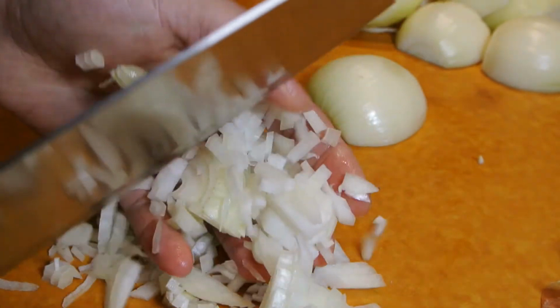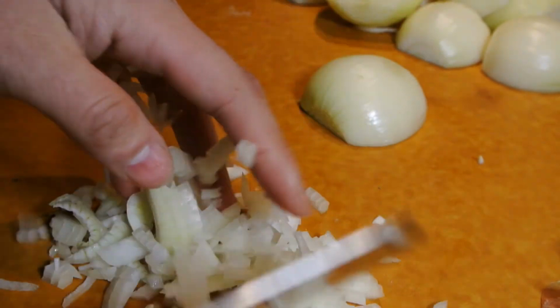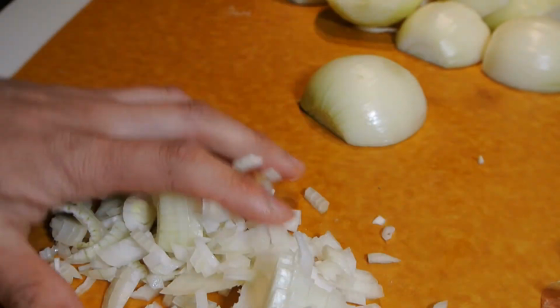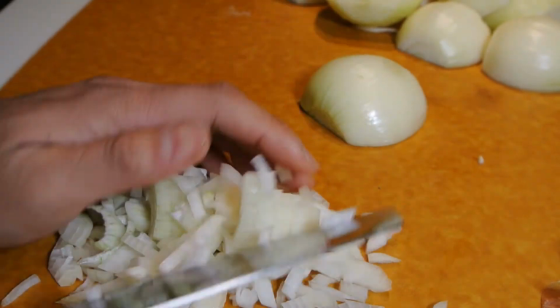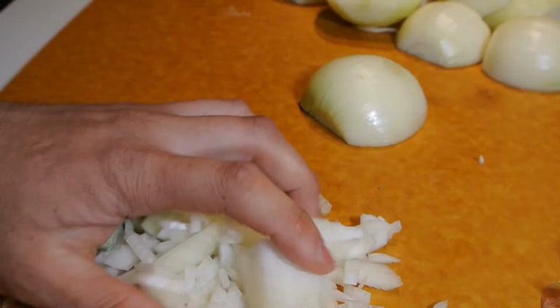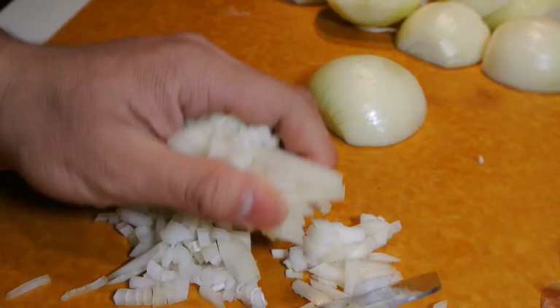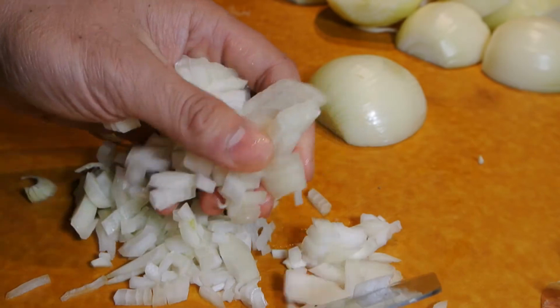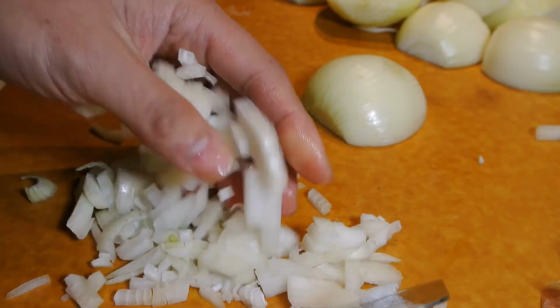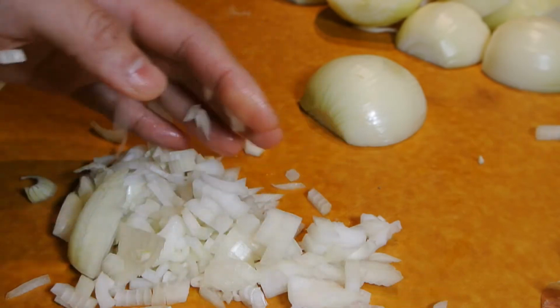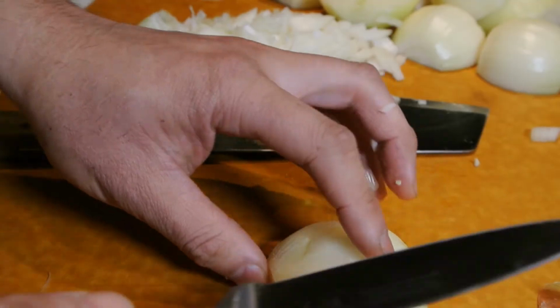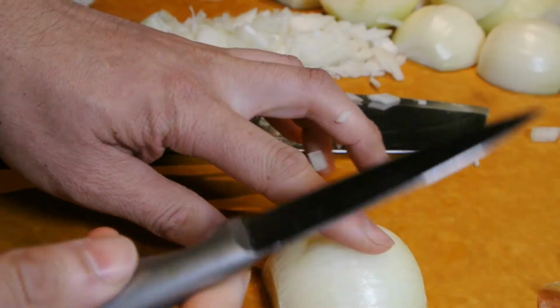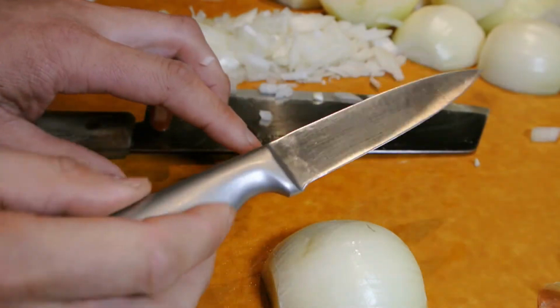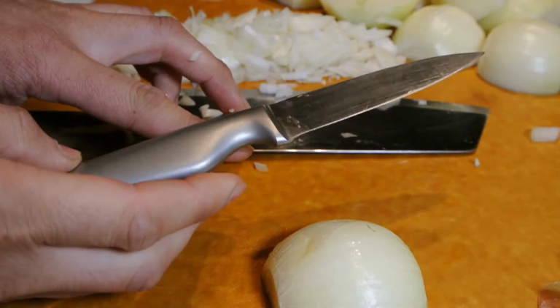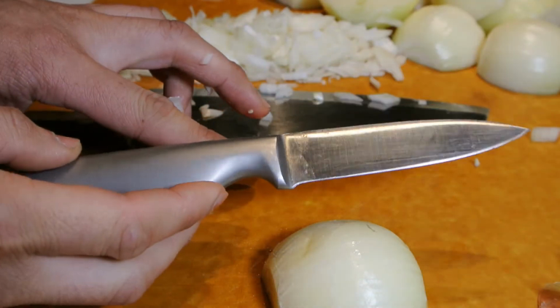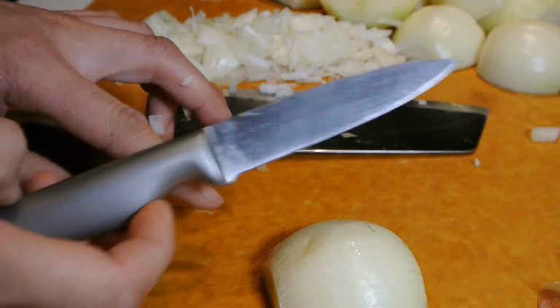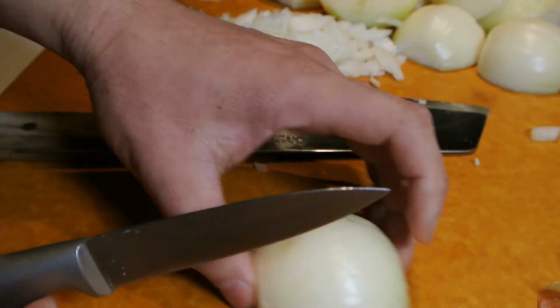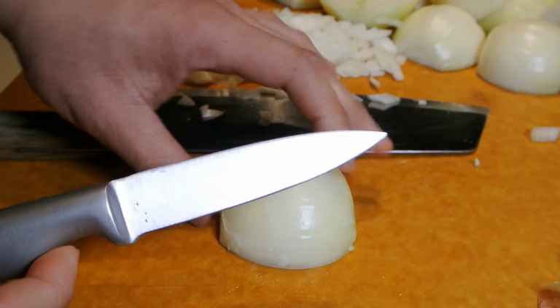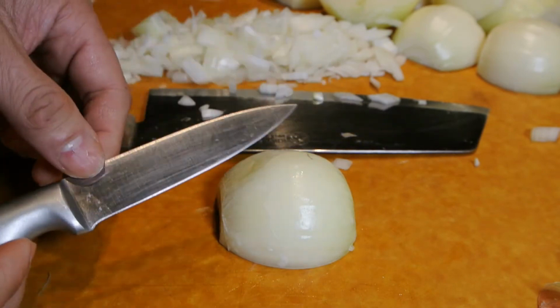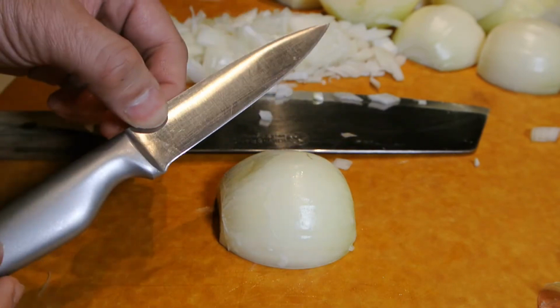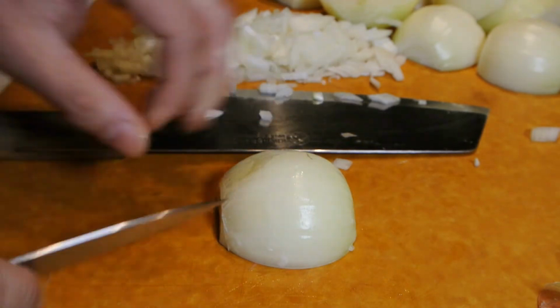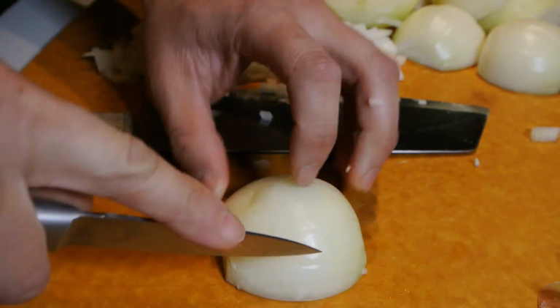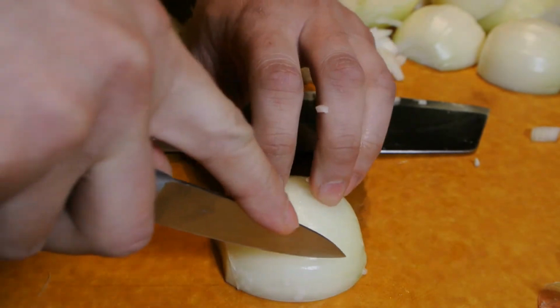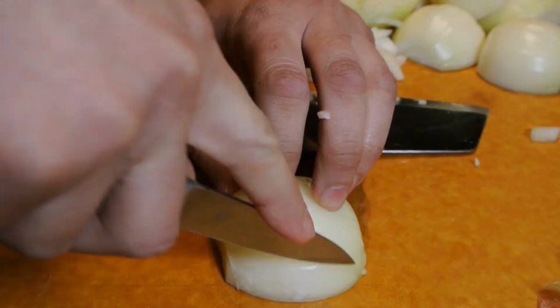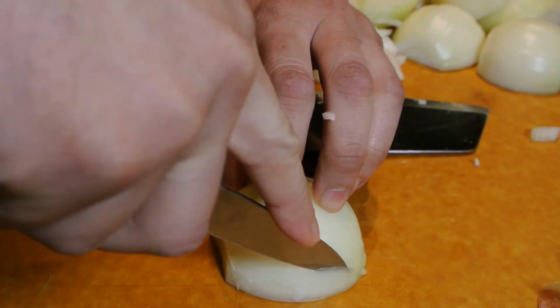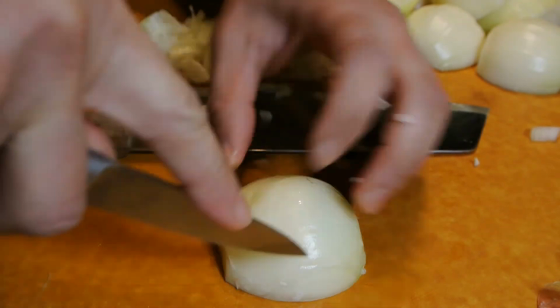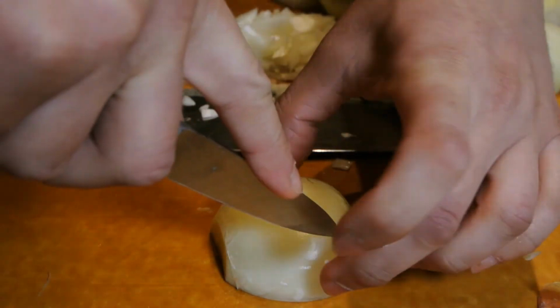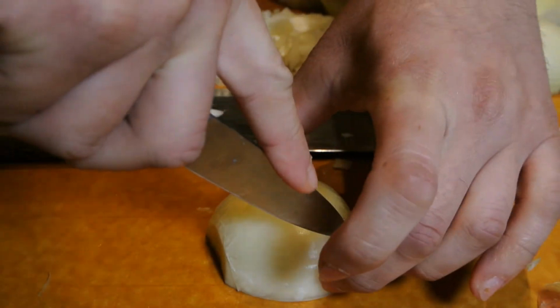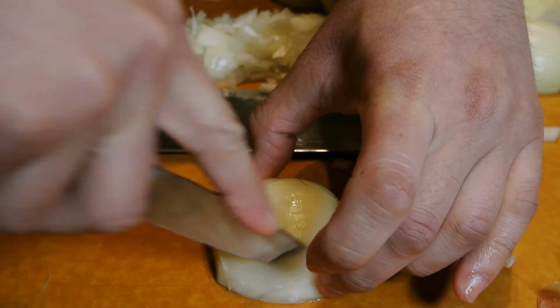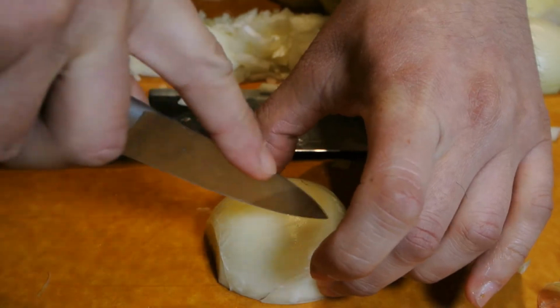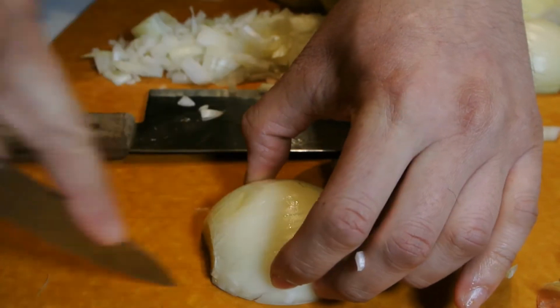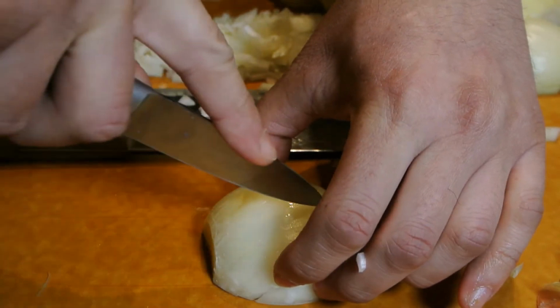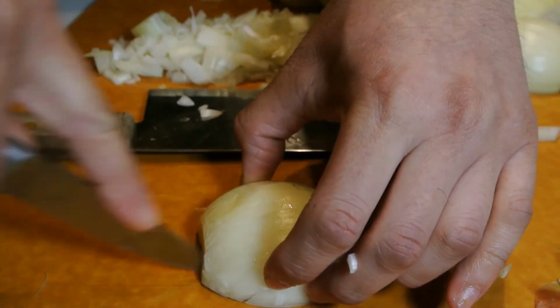Notice how the pieces are basically uniform in size and shape. You can use almost any size knife — here I have a paring knife. Use the exact same technique and it will work just great.